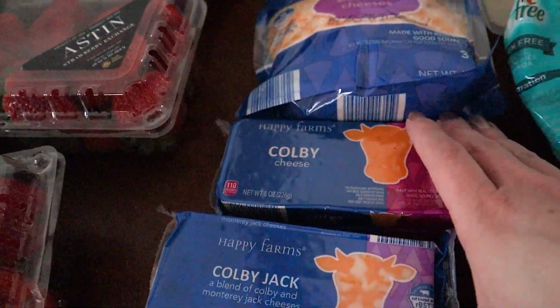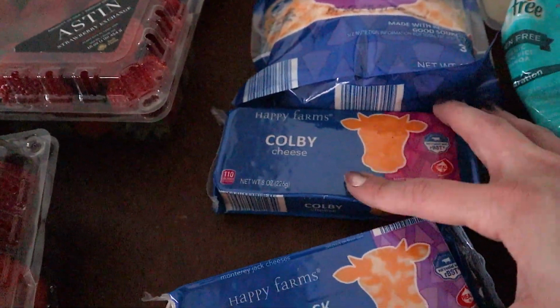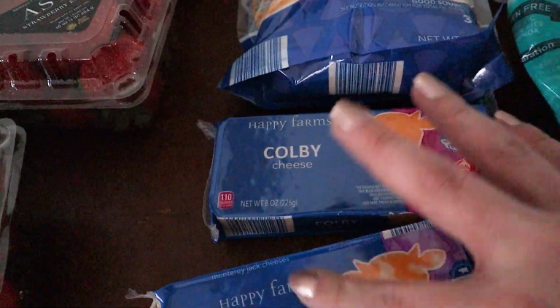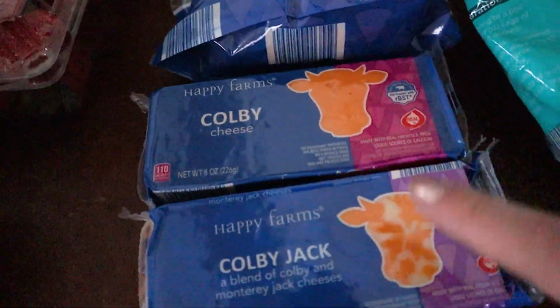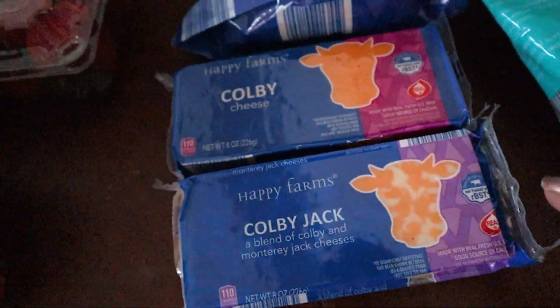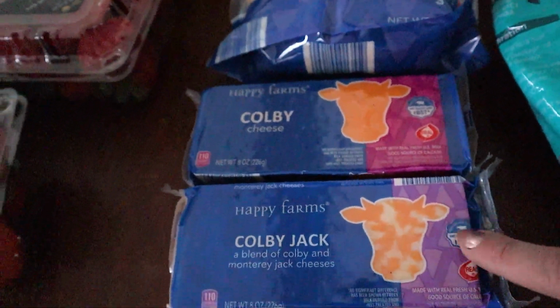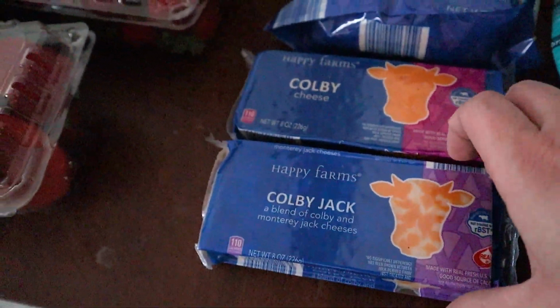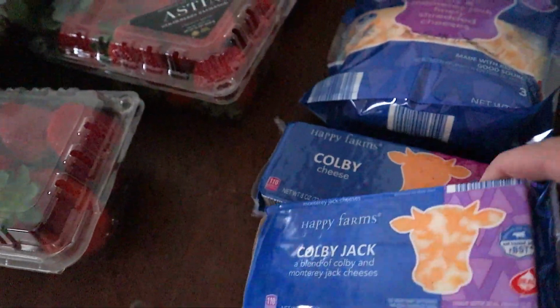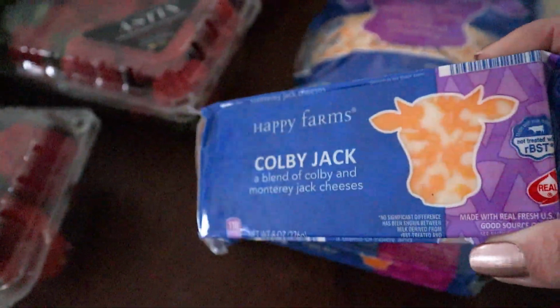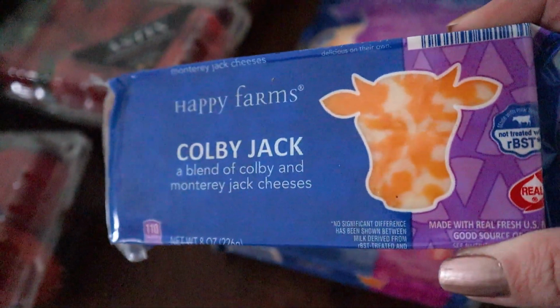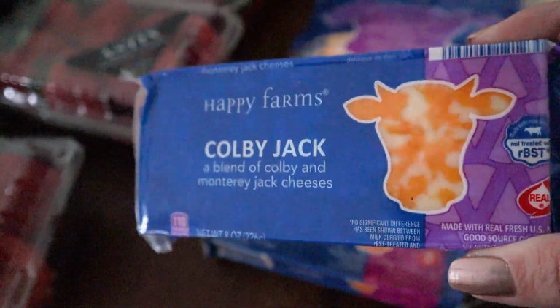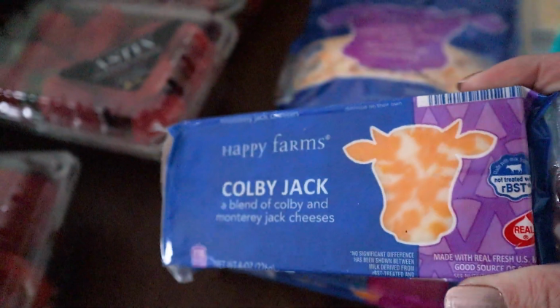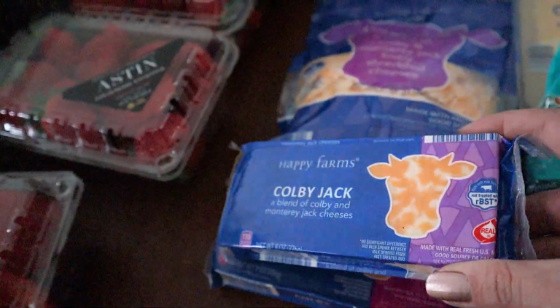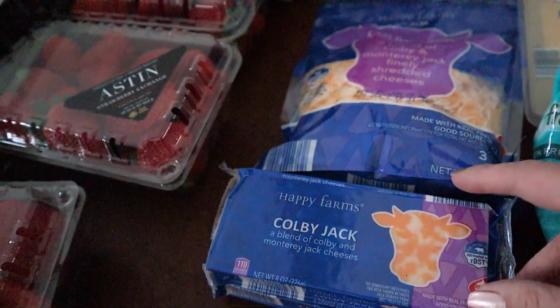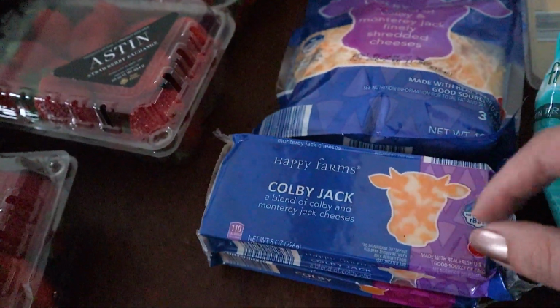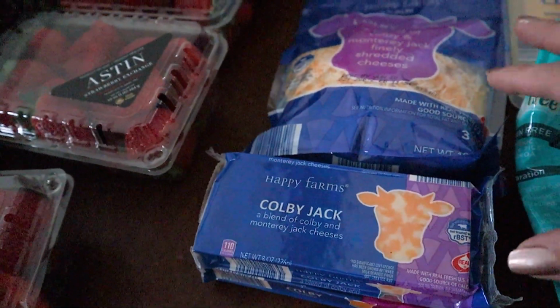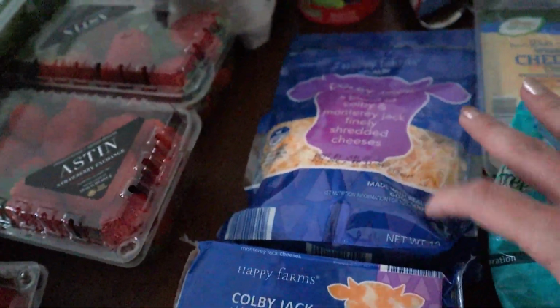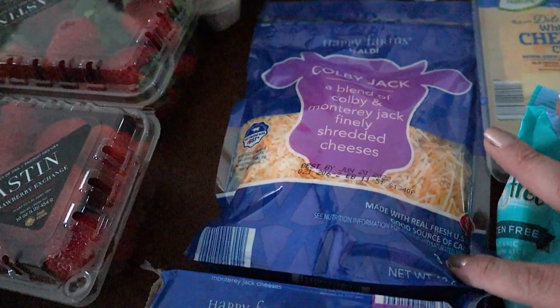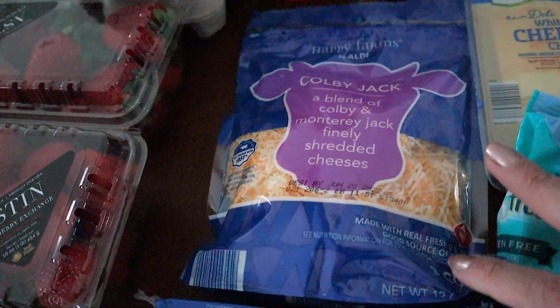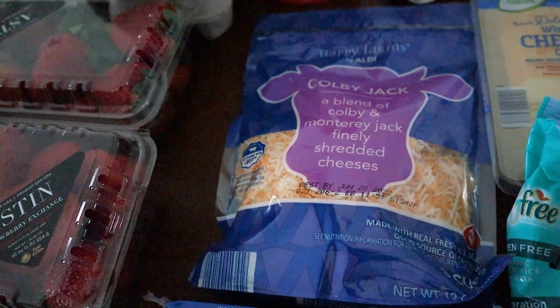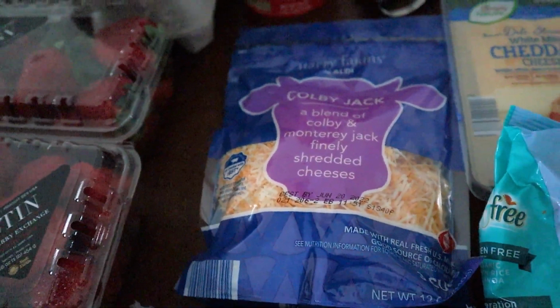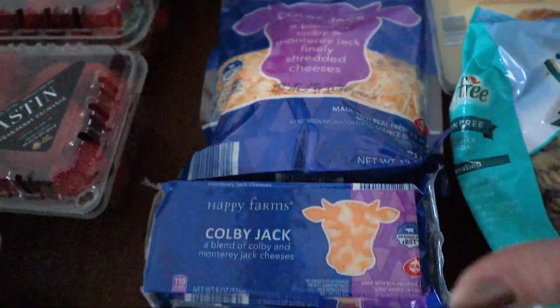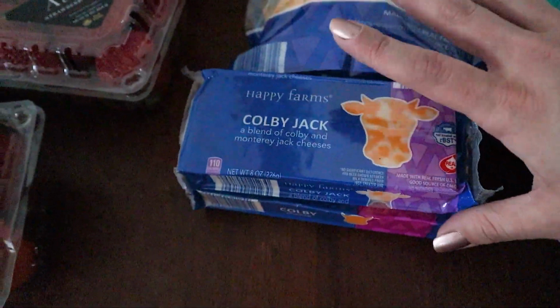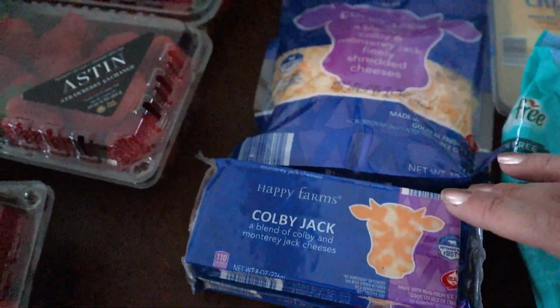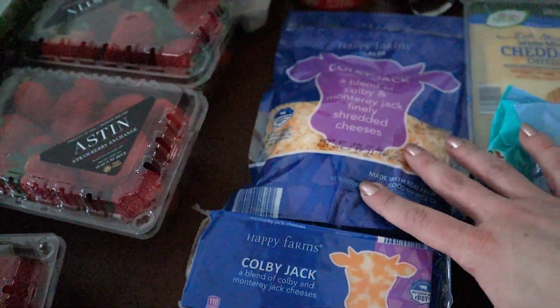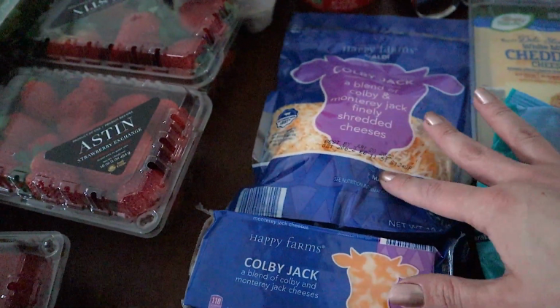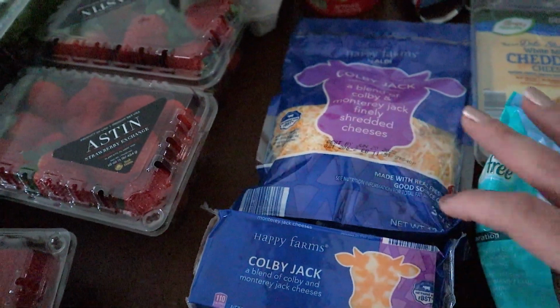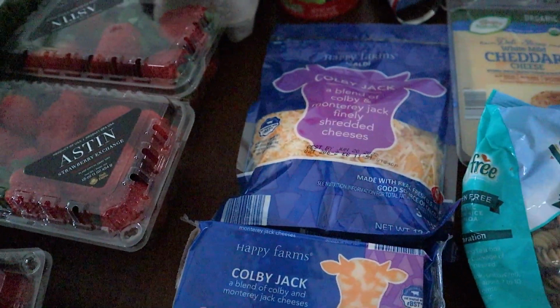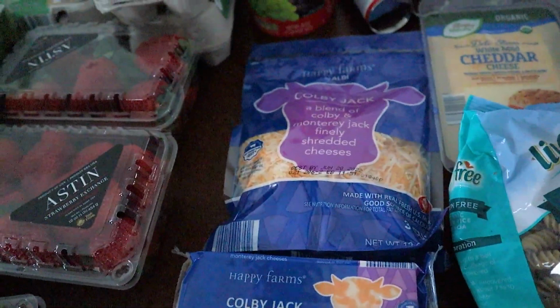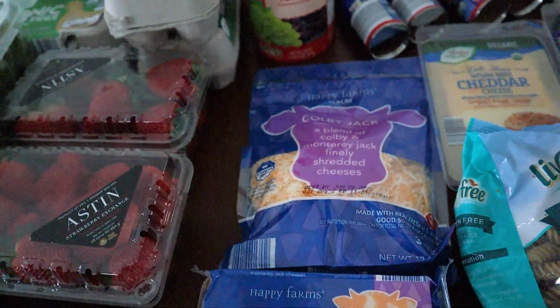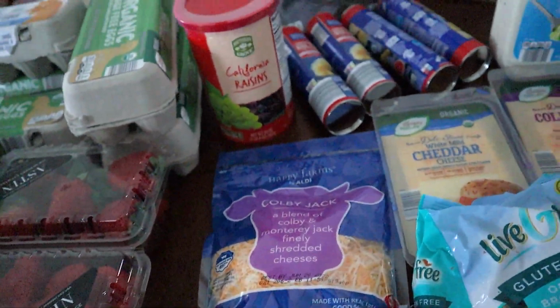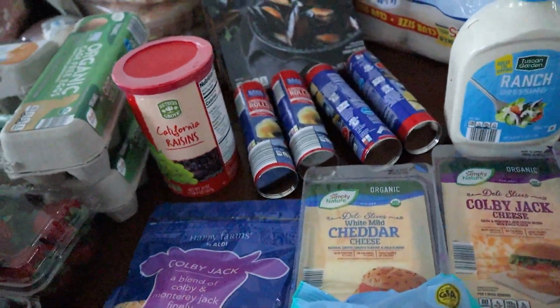Also got these cheeses, which we like for snacks or for shredding. The blocks actually turn out better for shredded cheese if you want it to melt, but we still use this for like tacos or whatever. So we got a little bit of both. They didn't have the huge bag, so I kind of held off on that, hoping to have that next time.